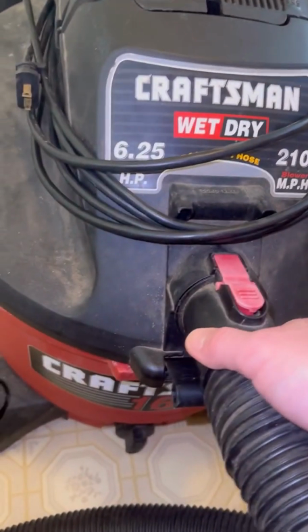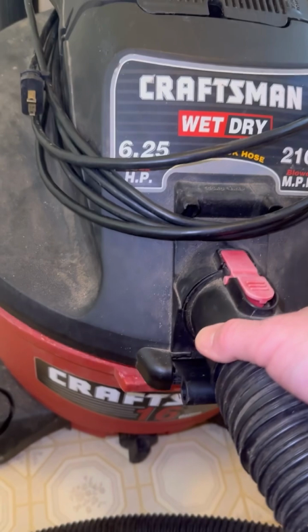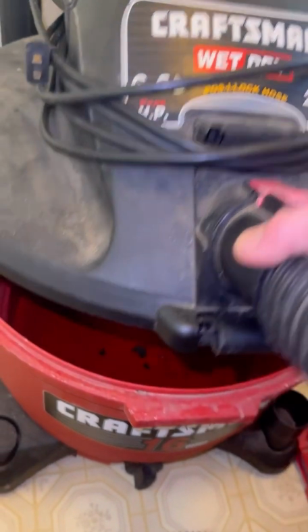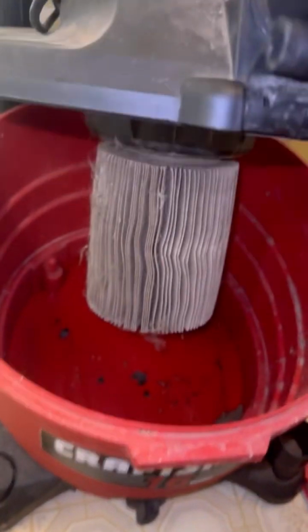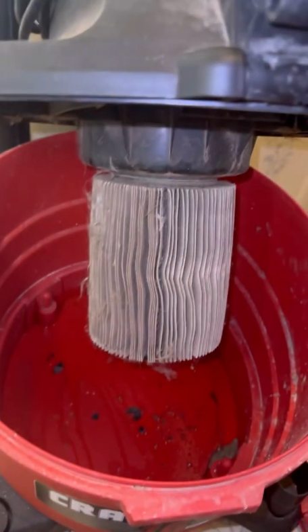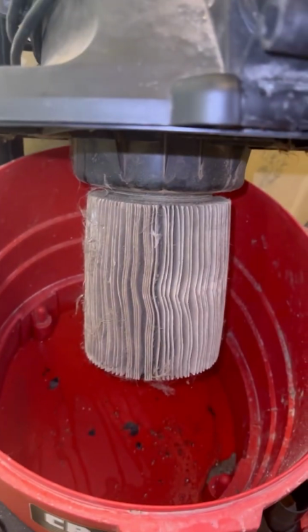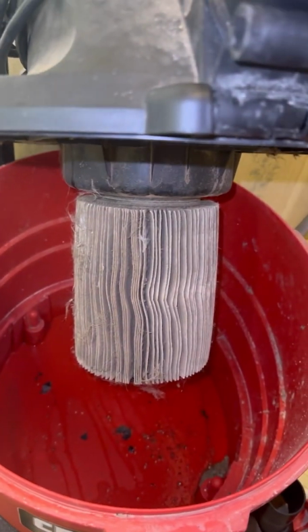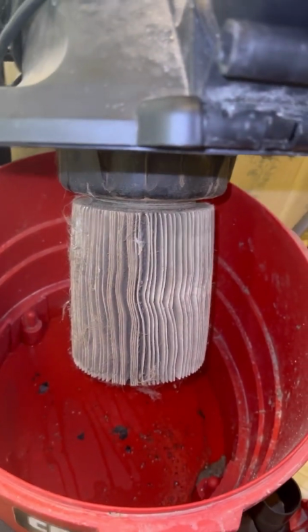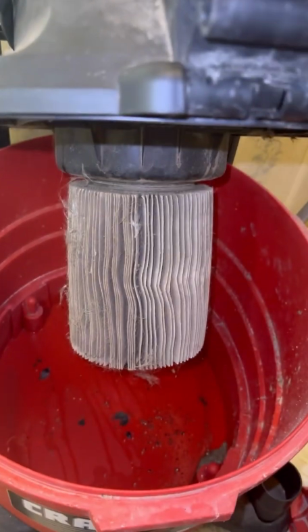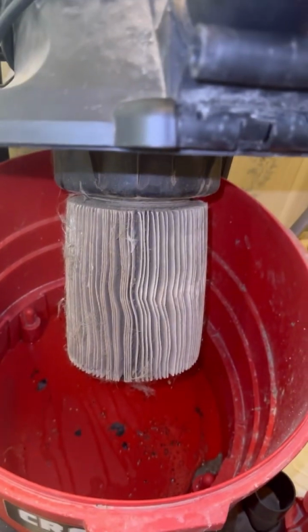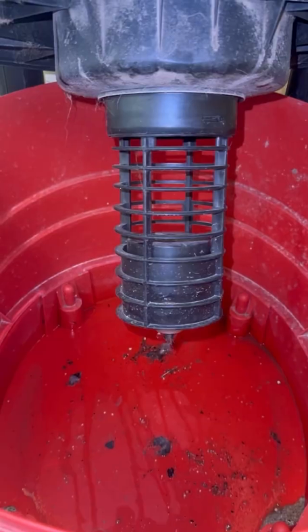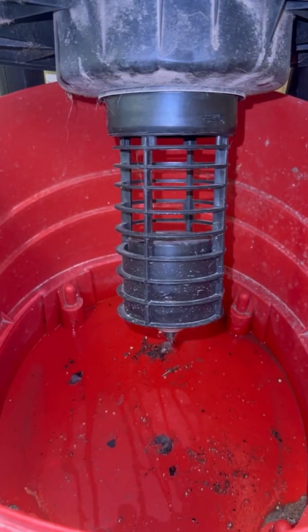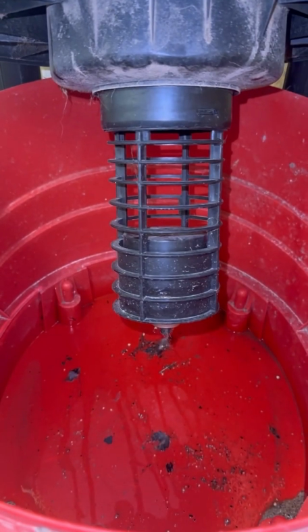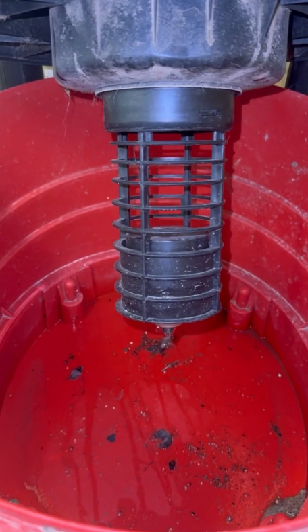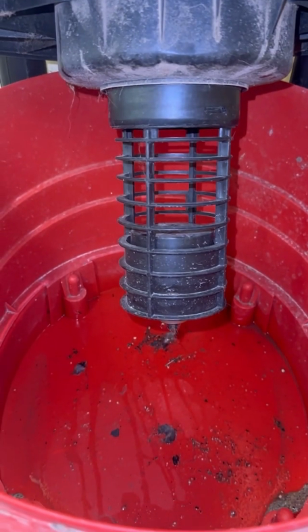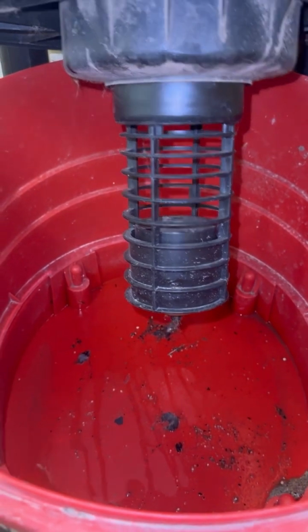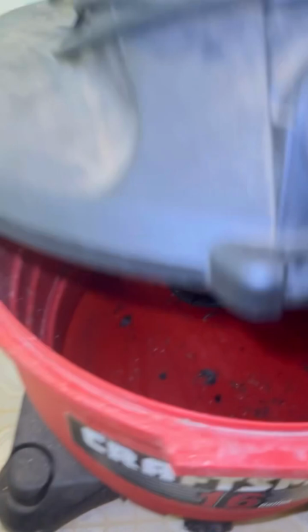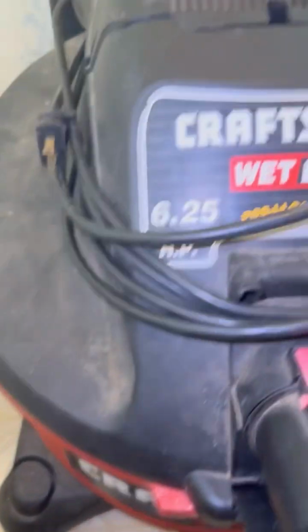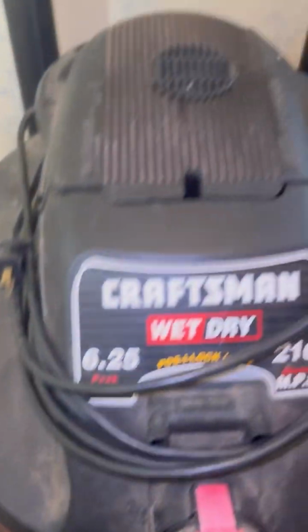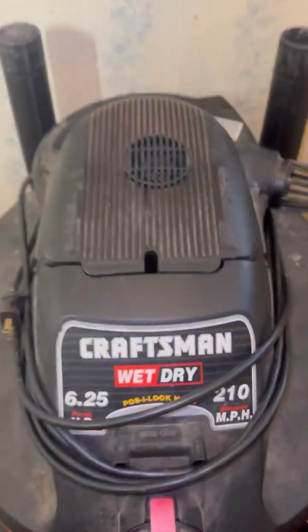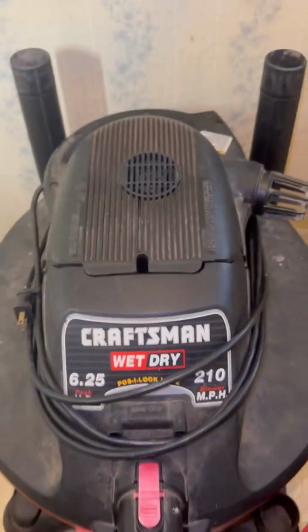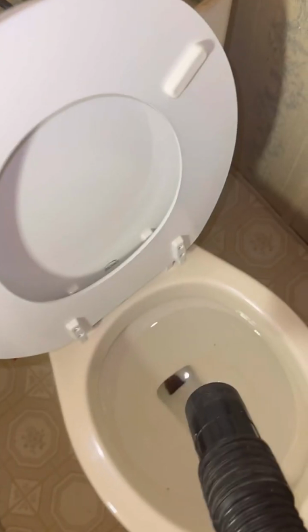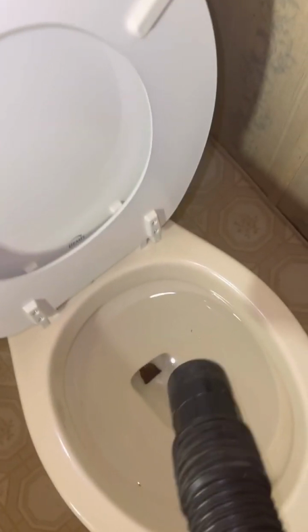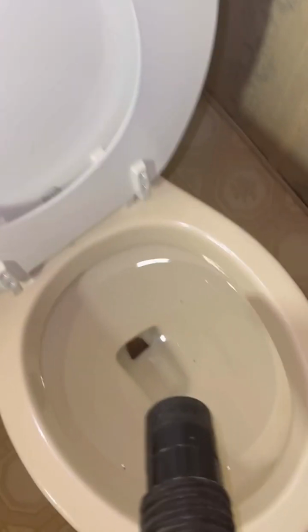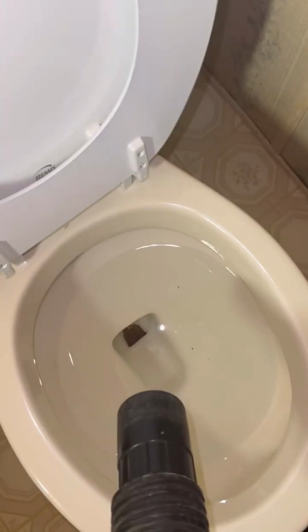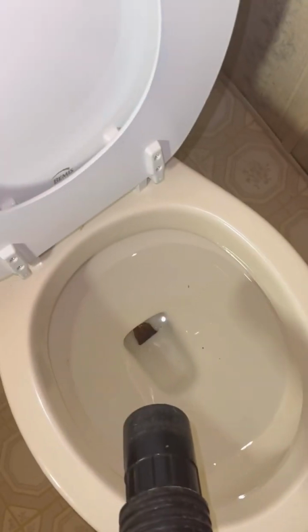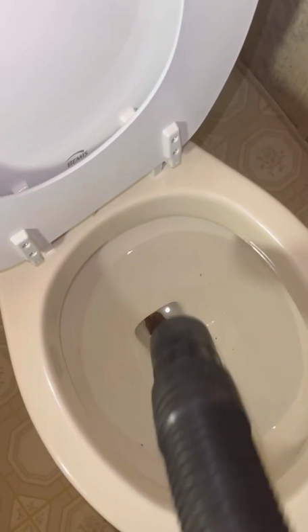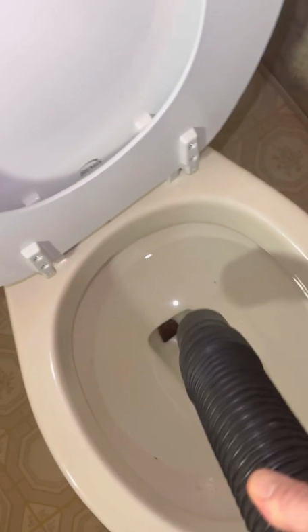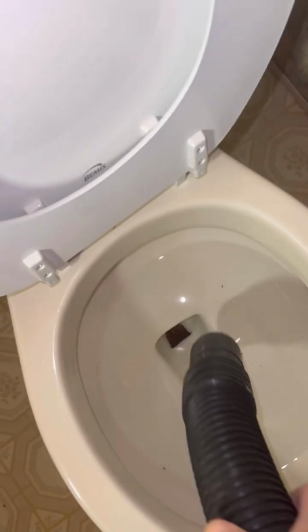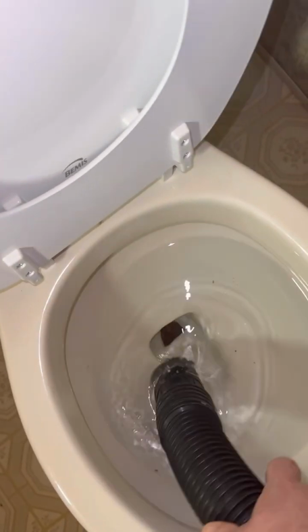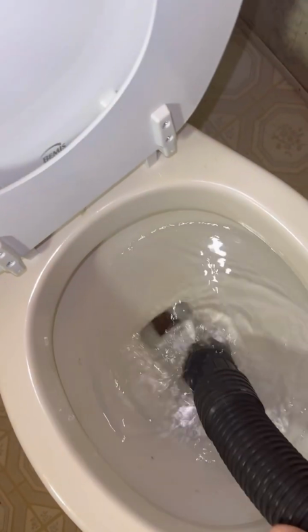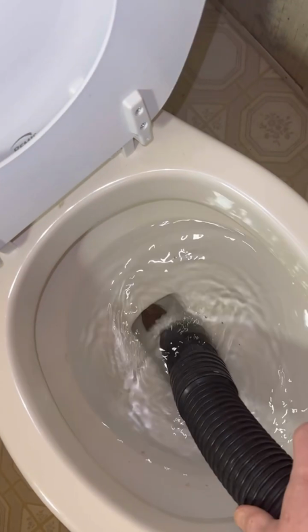Make sure you take the filter off your shop vac. Use the shop vac to get rid of the rest of the water.